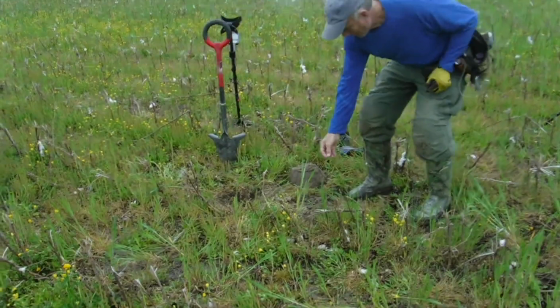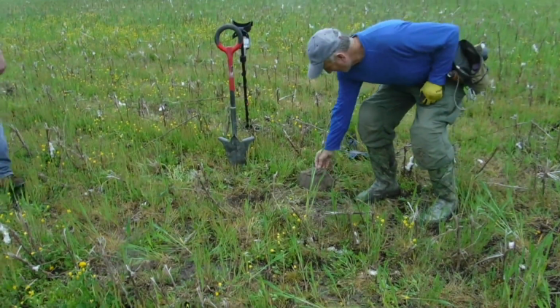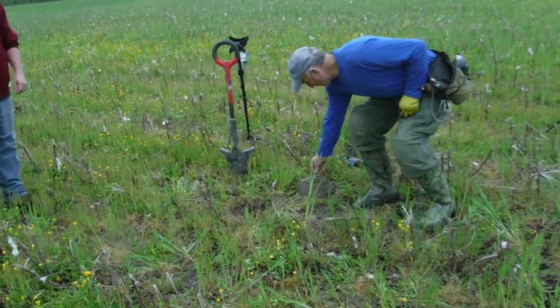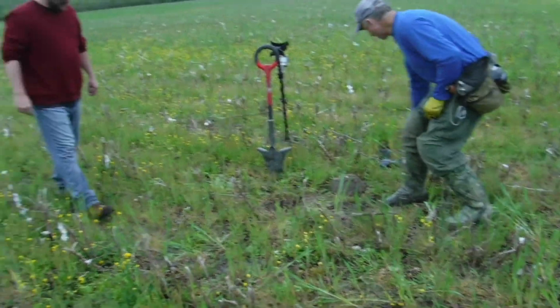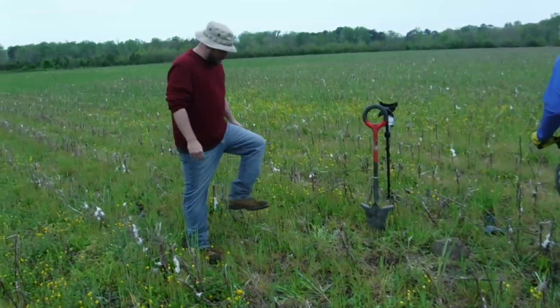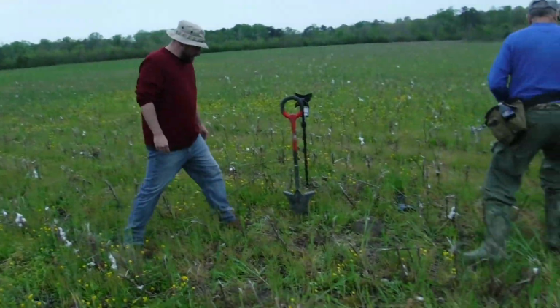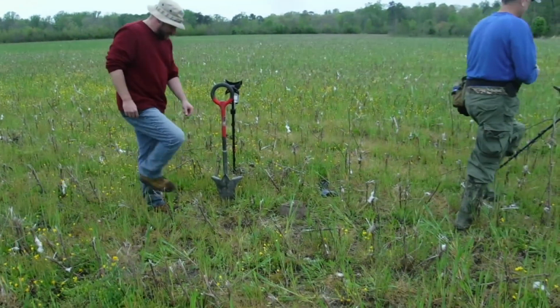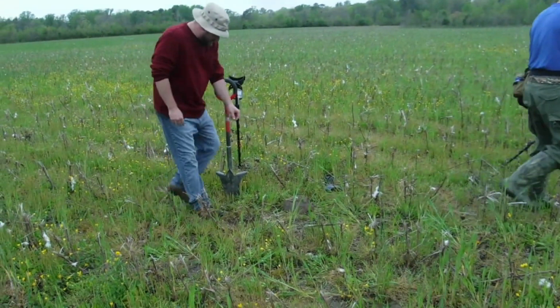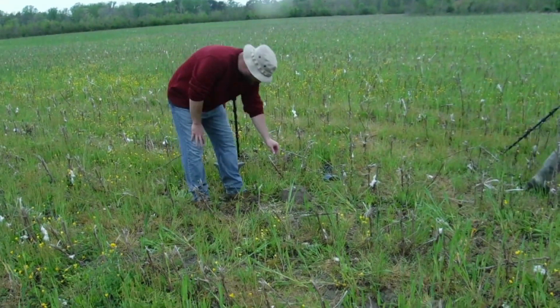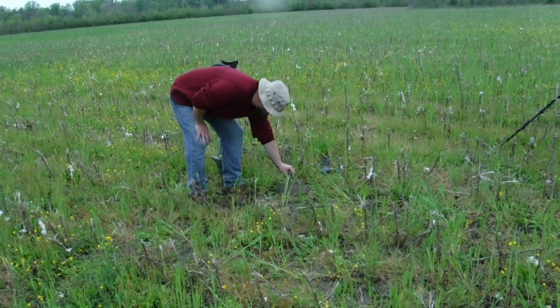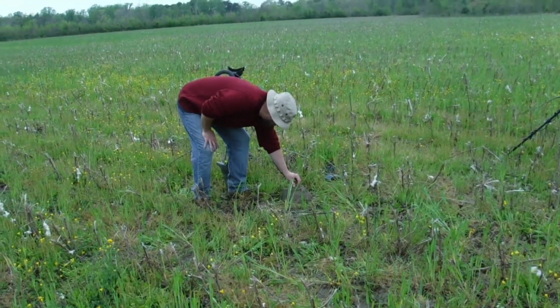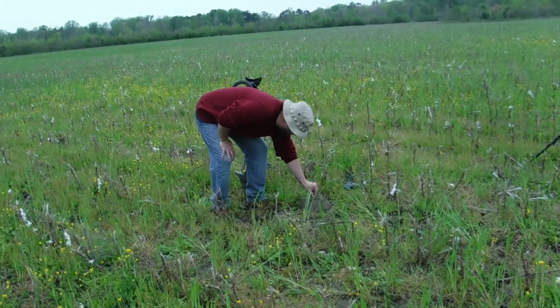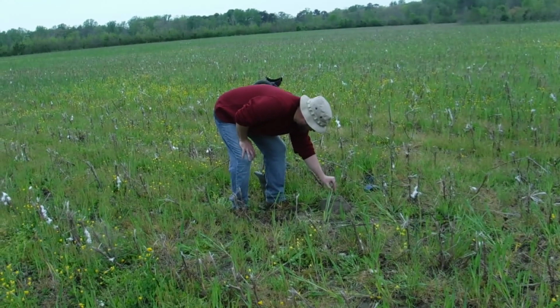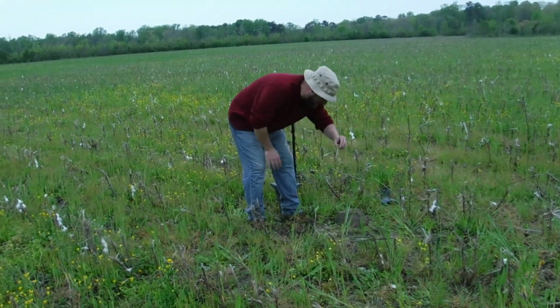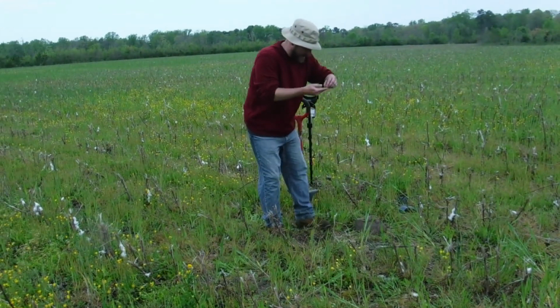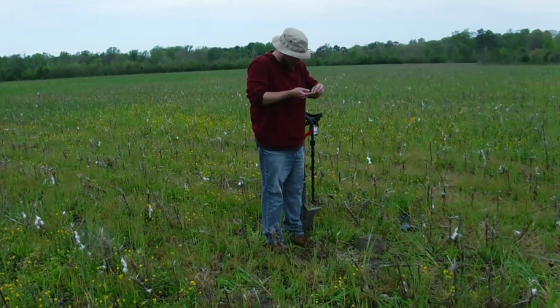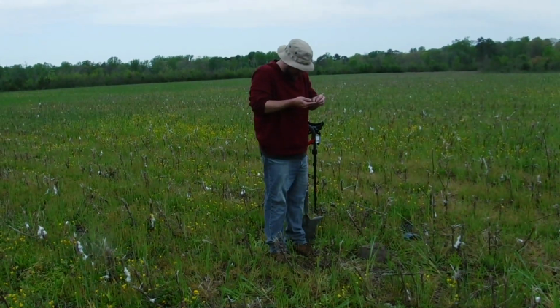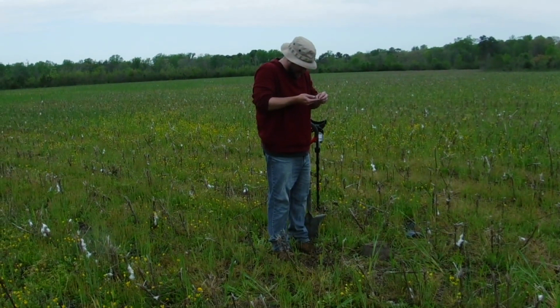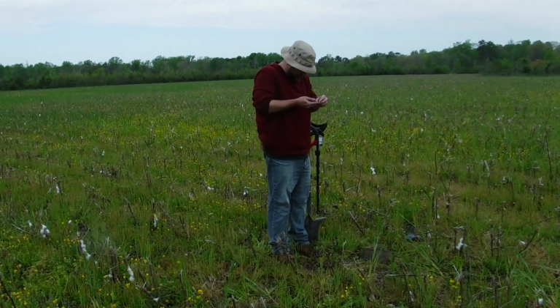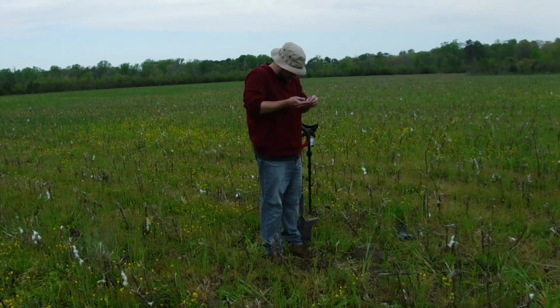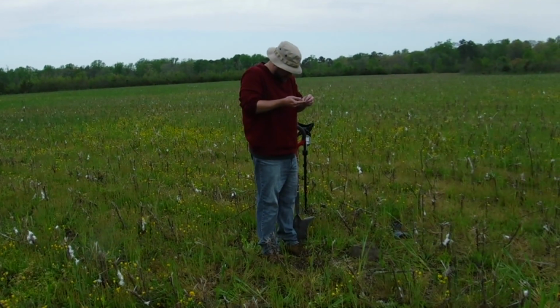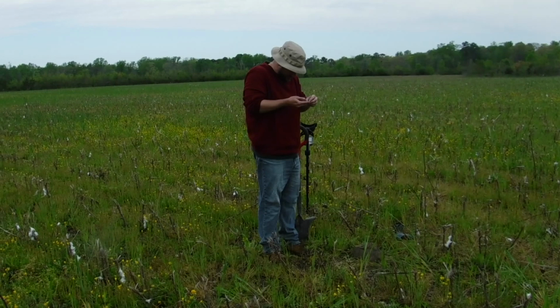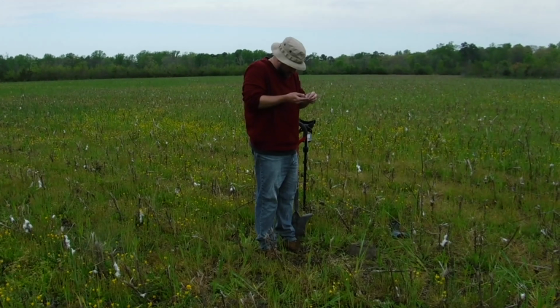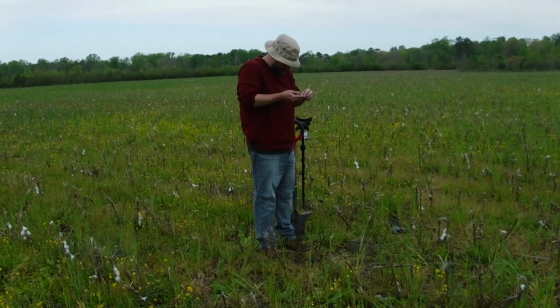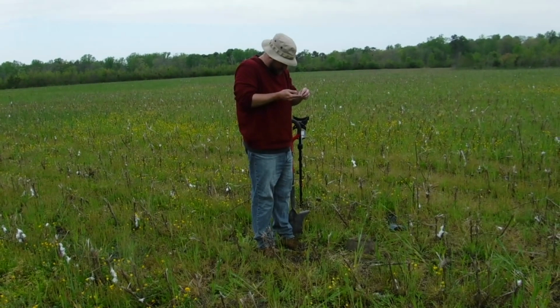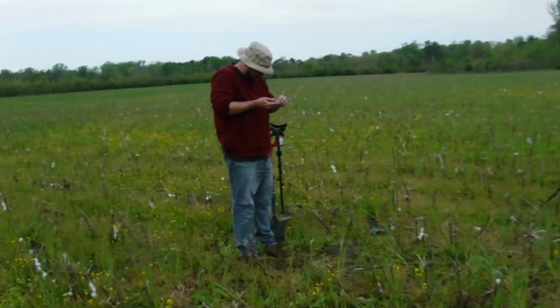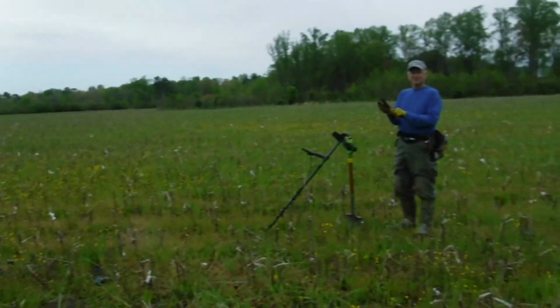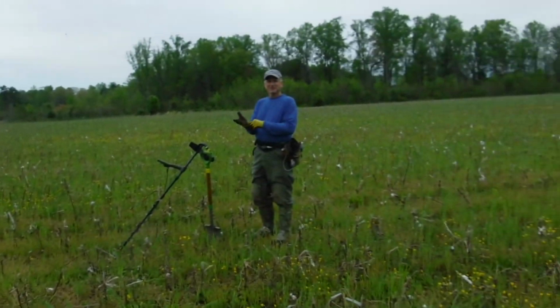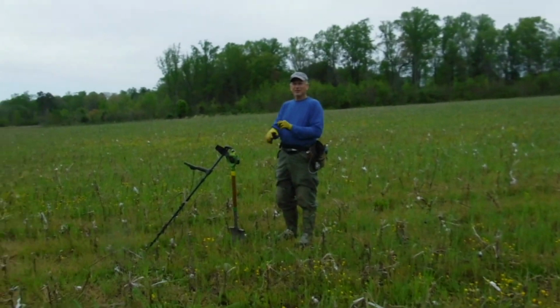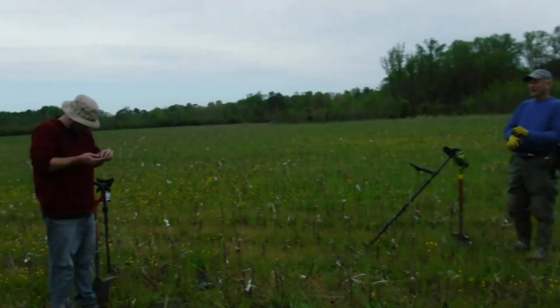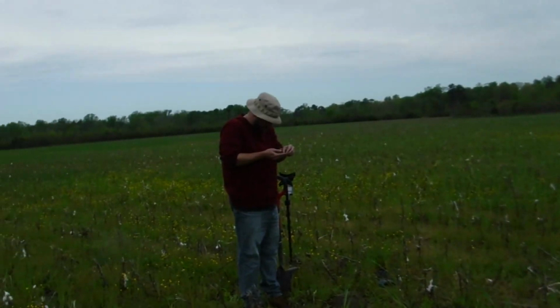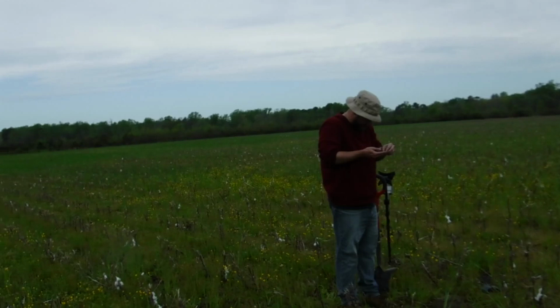All right, set that down and we'll keep our distance. Let Joe come back over and pick it up and check it out. See it Joe? 1809, baby. All right, clean it up just a little bit. There's some old stuff in these fields, man. Let's do it.